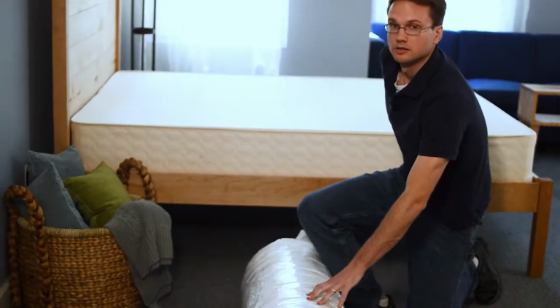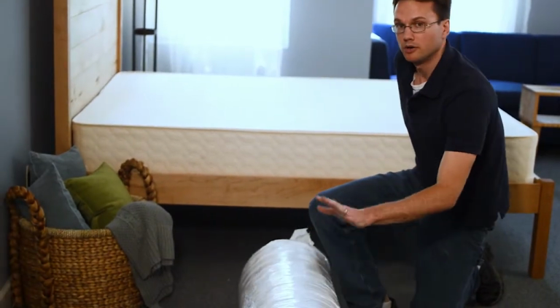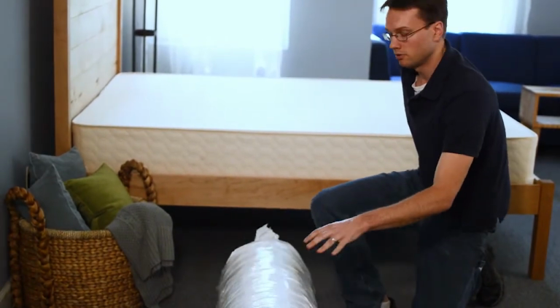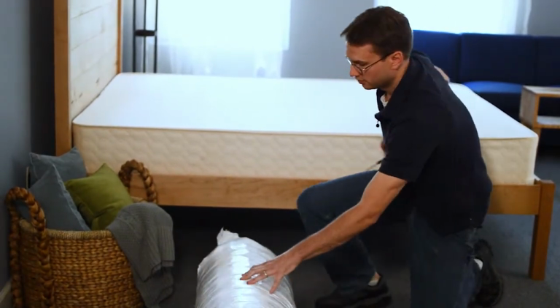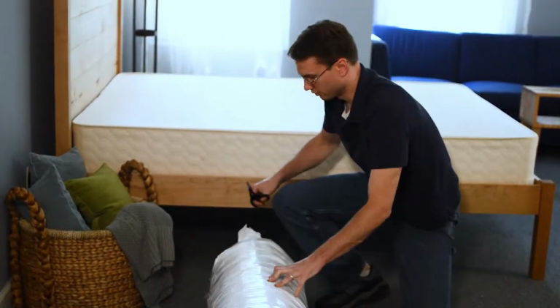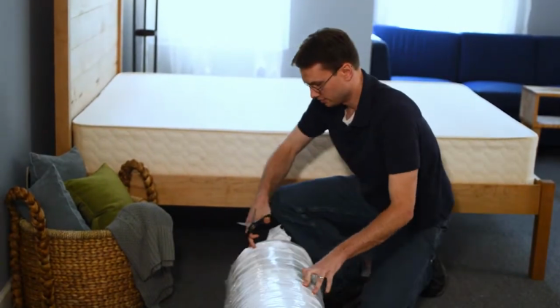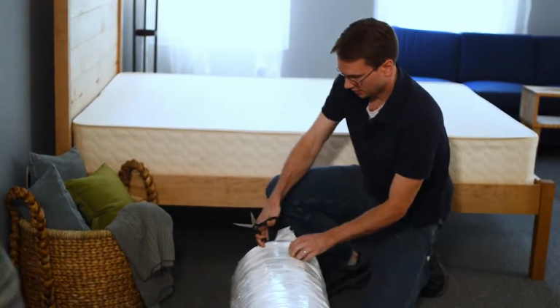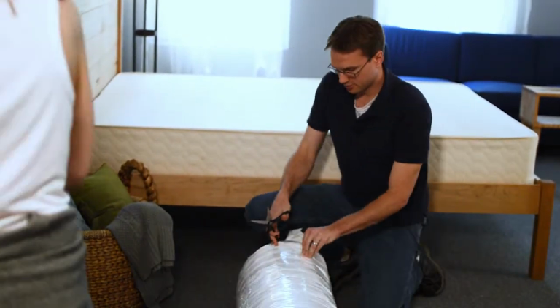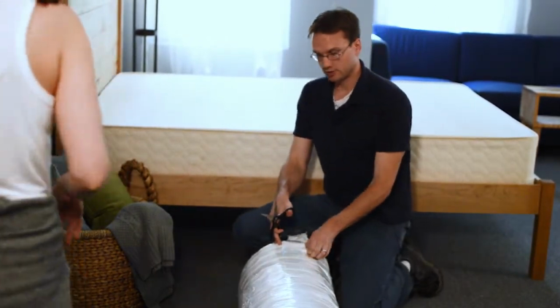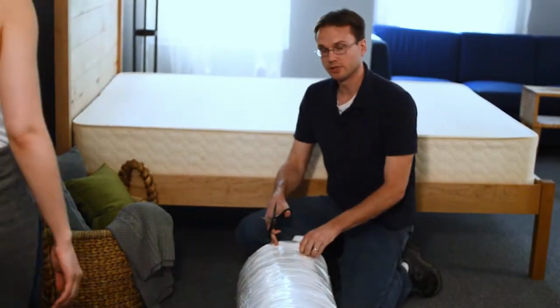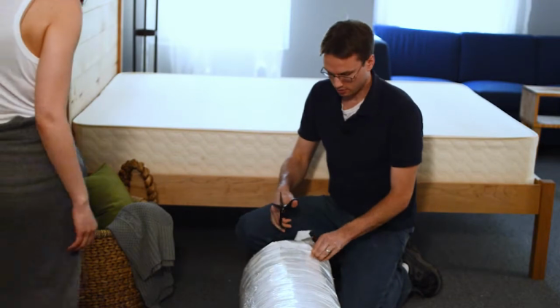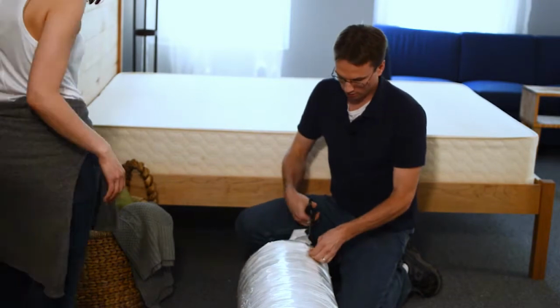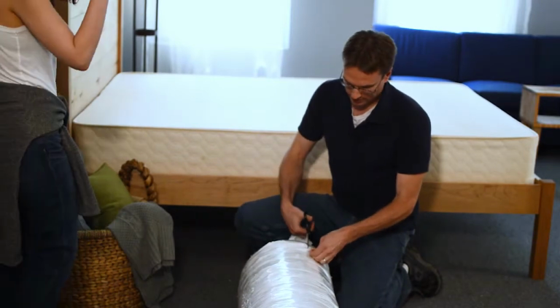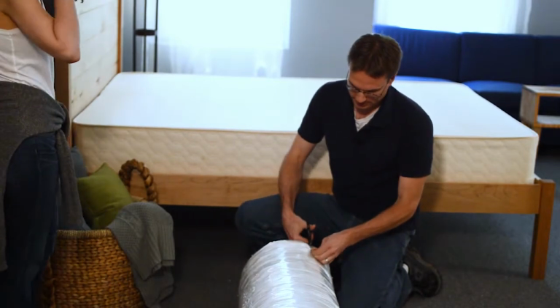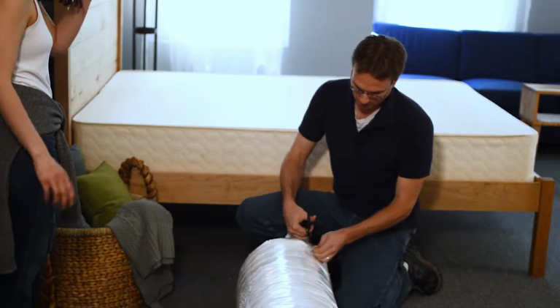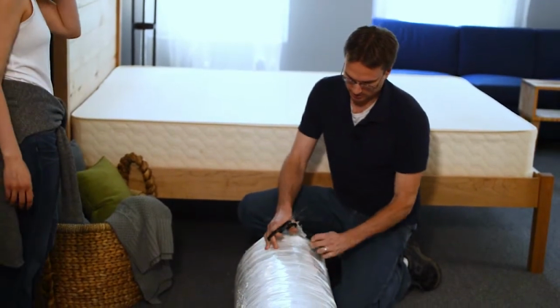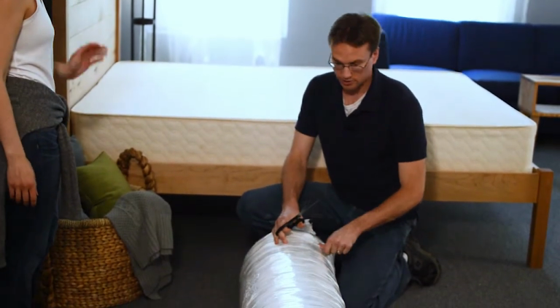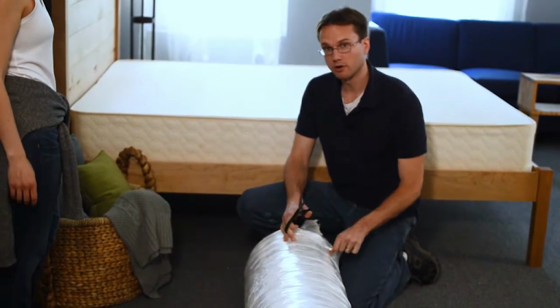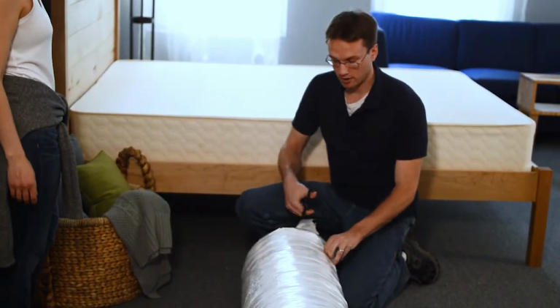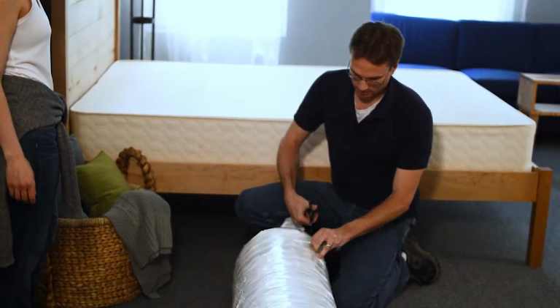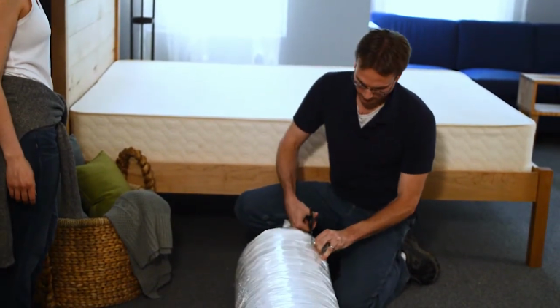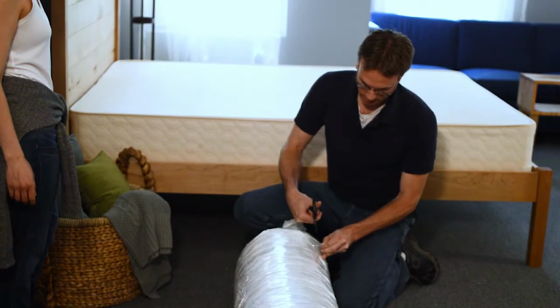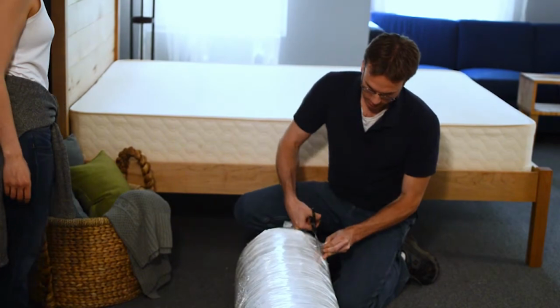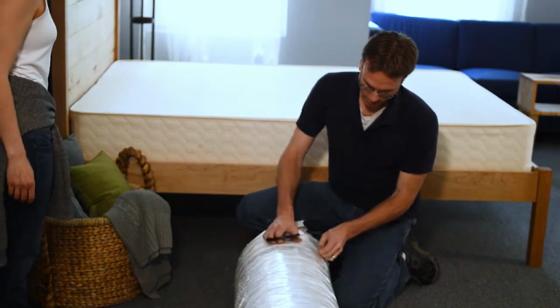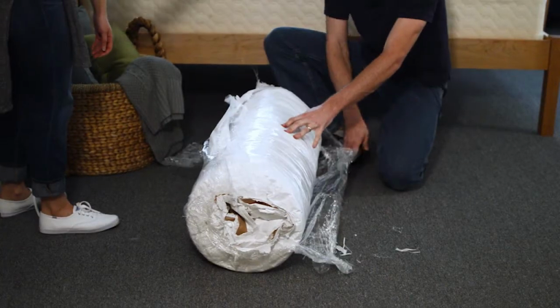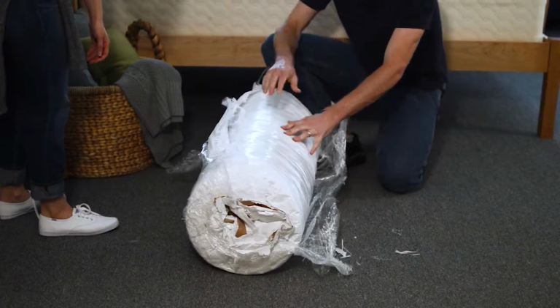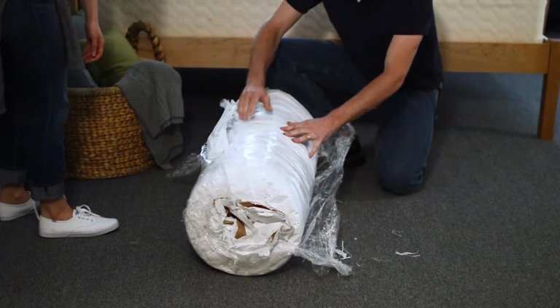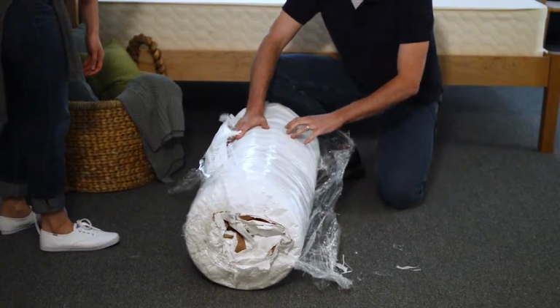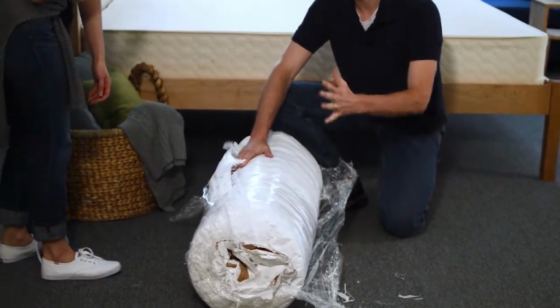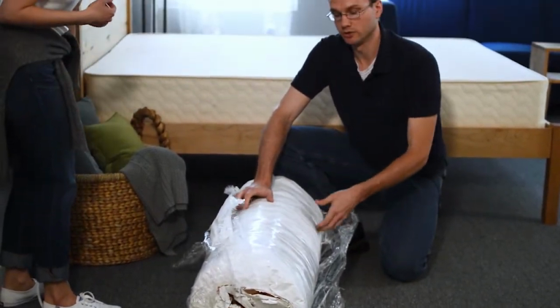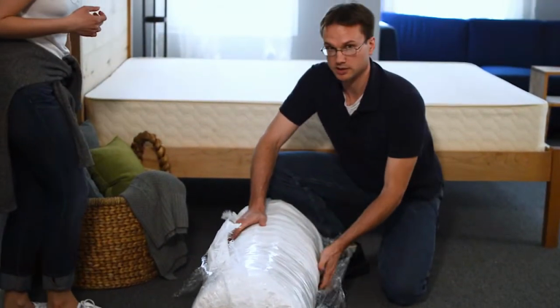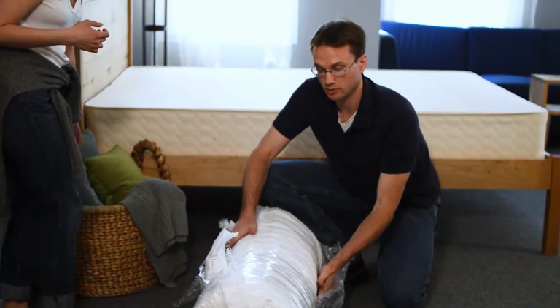So when you're unrolling your coil unit and you've got your scissors, you want to make sure that you're only cutting the exterior plastic so you don't harm the product itself. Now we're going to unroll slowly so that the coil unit doesn't expand too quickly.